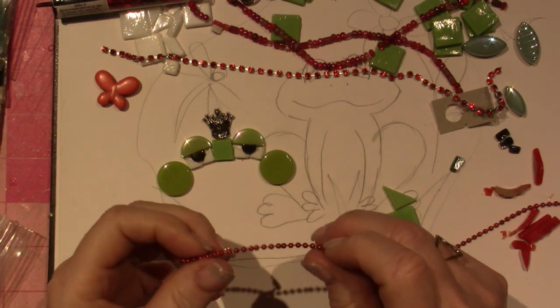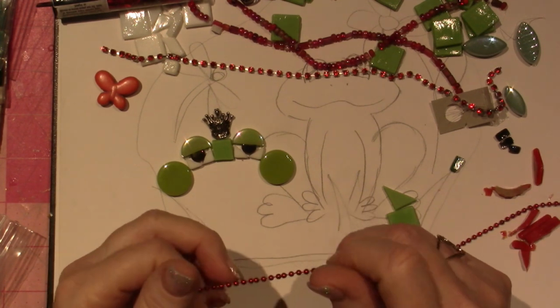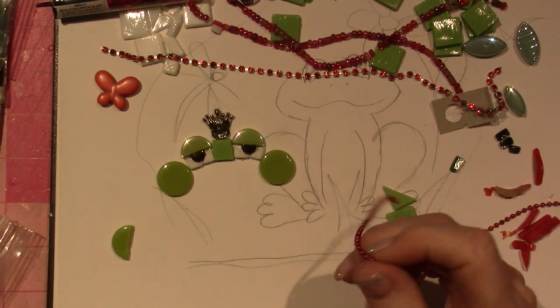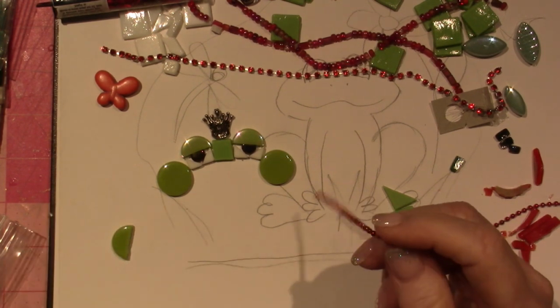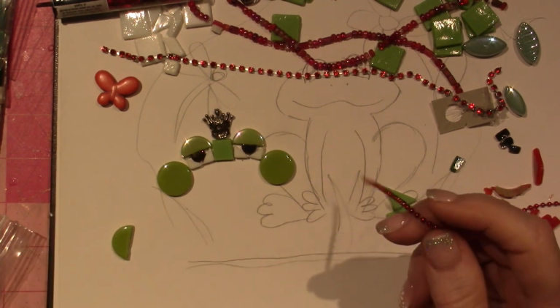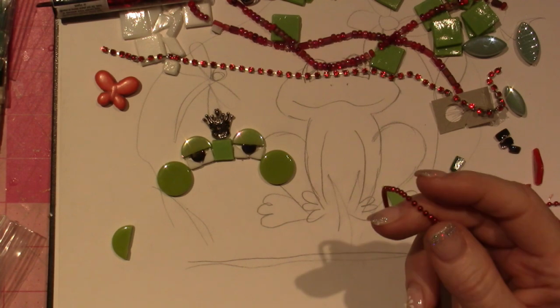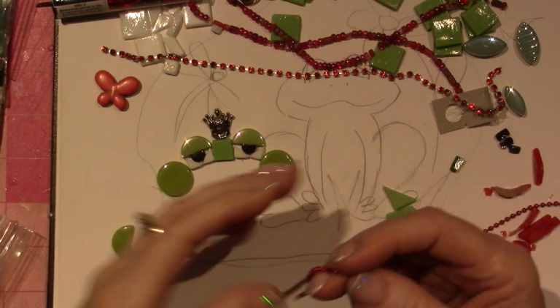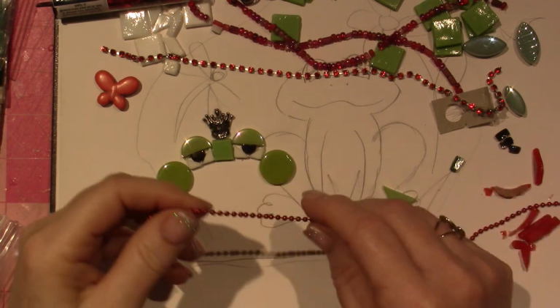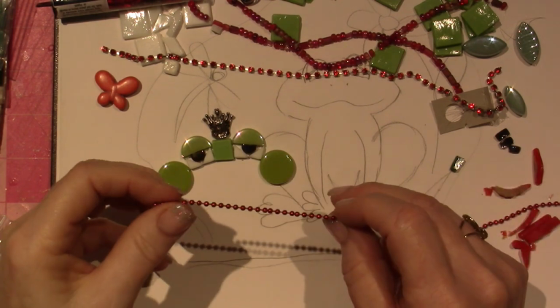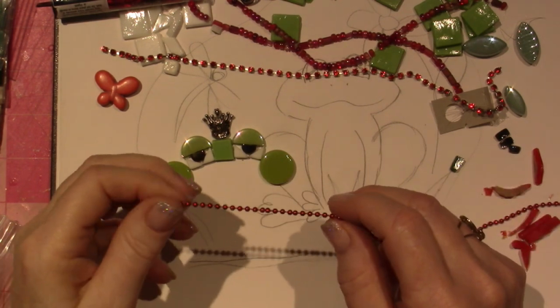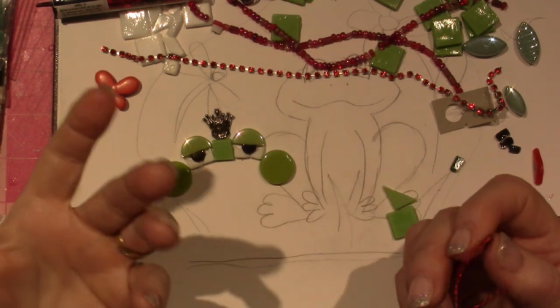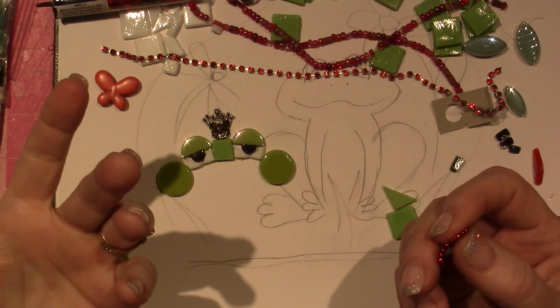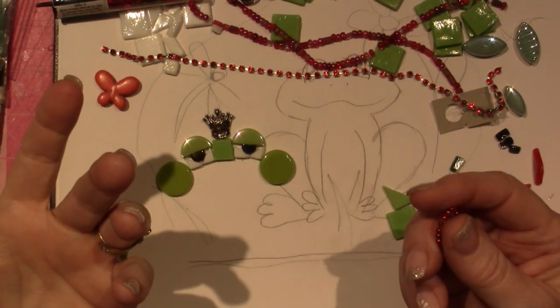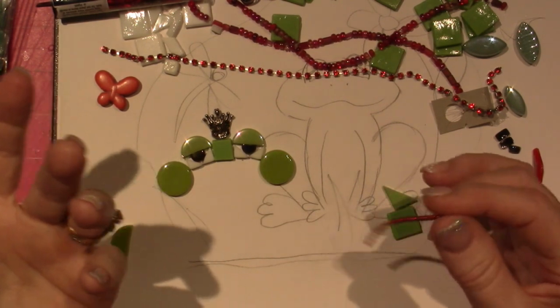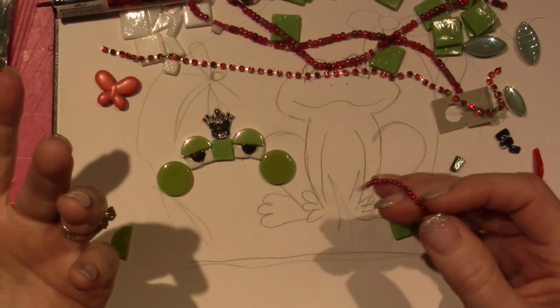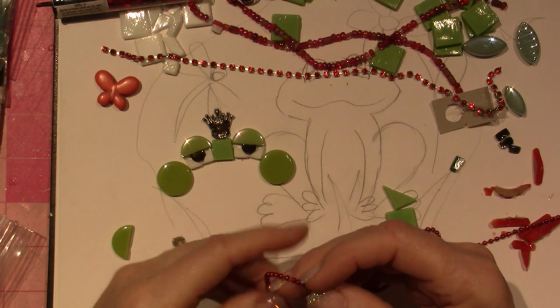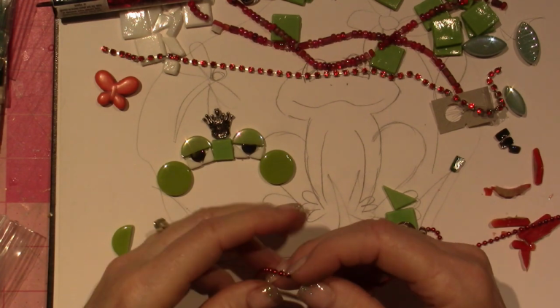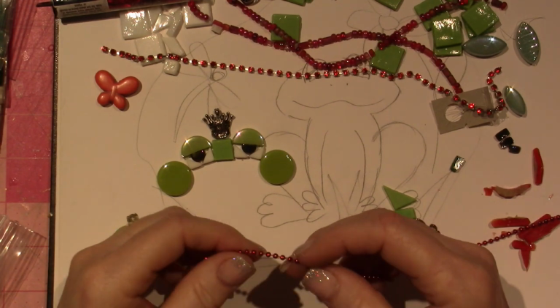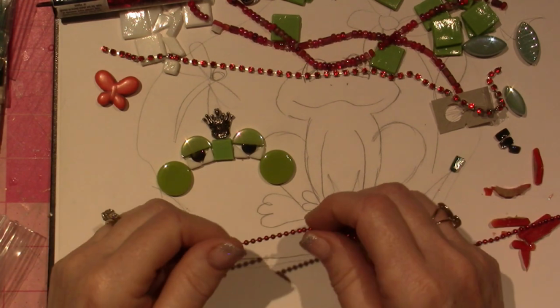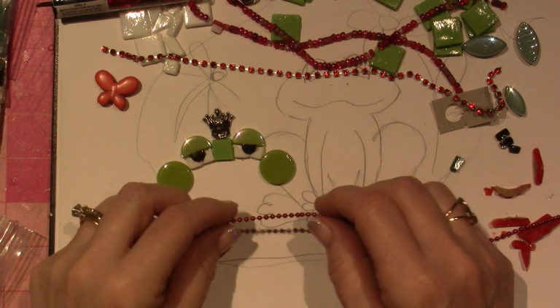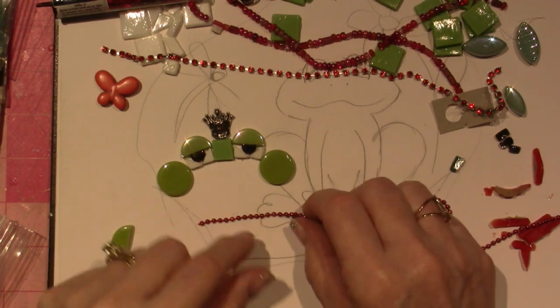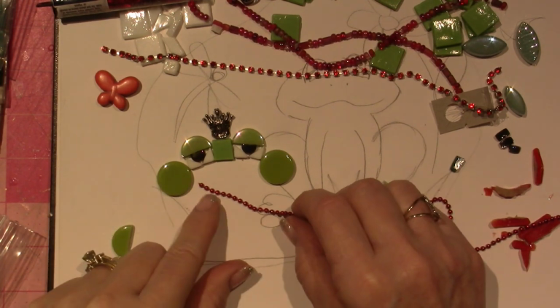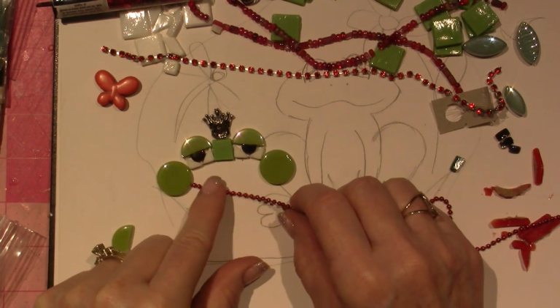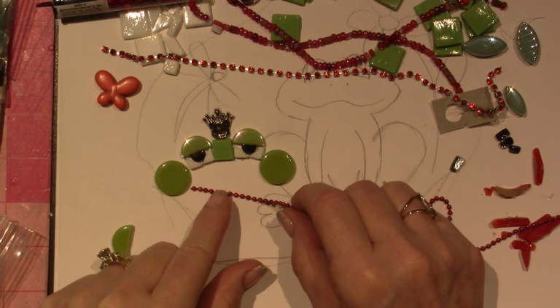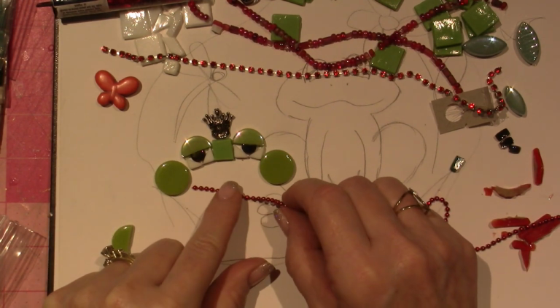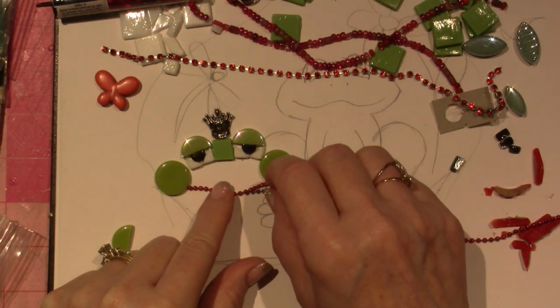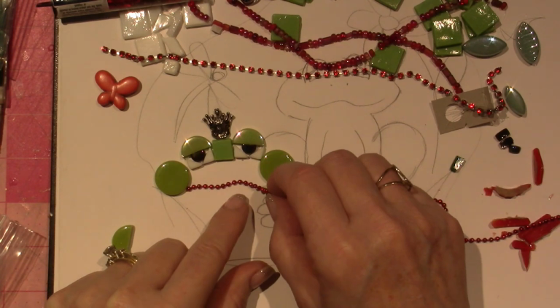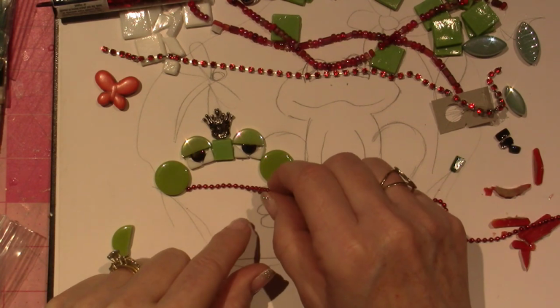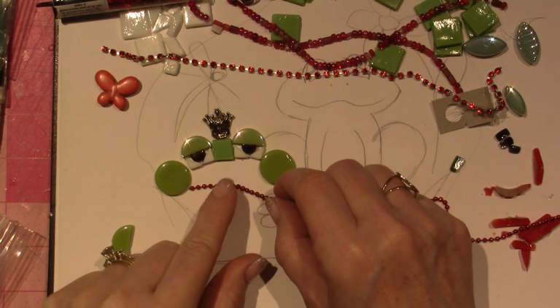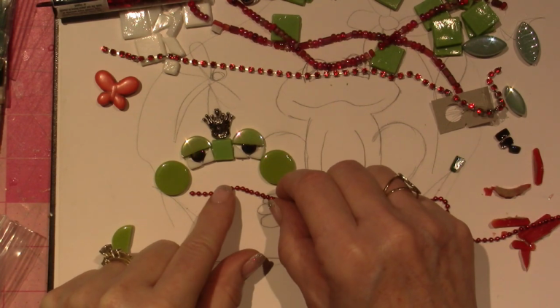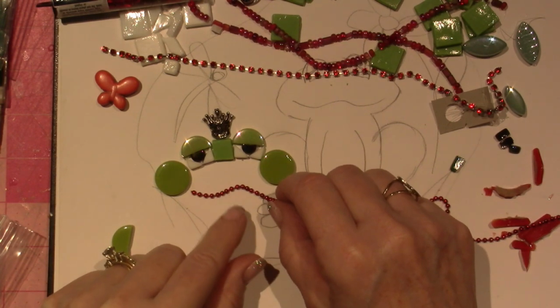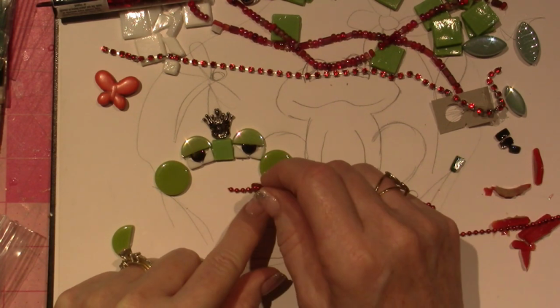I know that I can color stainless steel with alcohol ink, so if I have a red Sharpie I could play with that, or just go get a red alcohol ink. But I don't know how it's gonna hold up outside. And I feel like I want this to be taller.